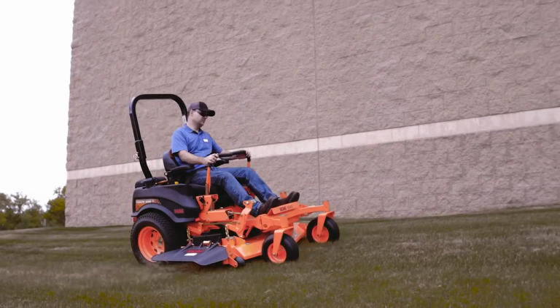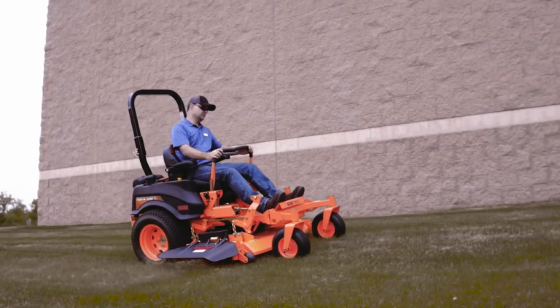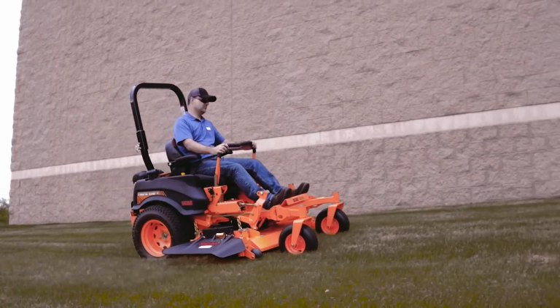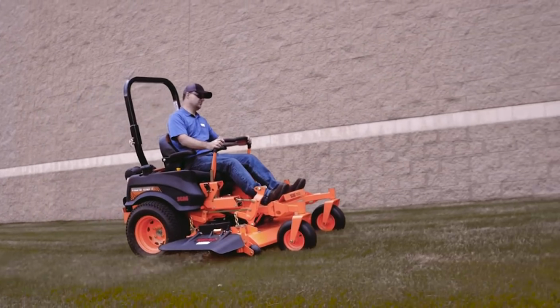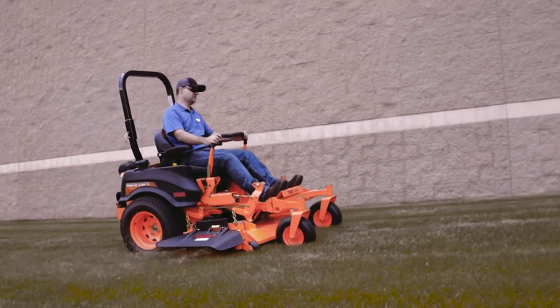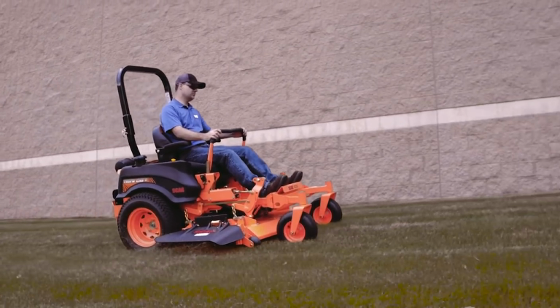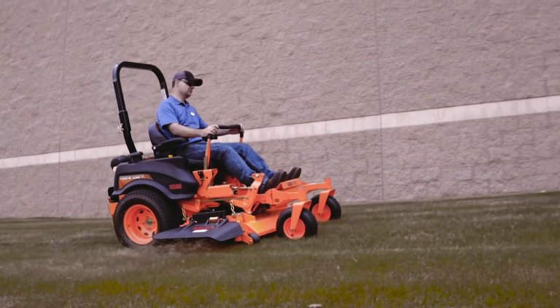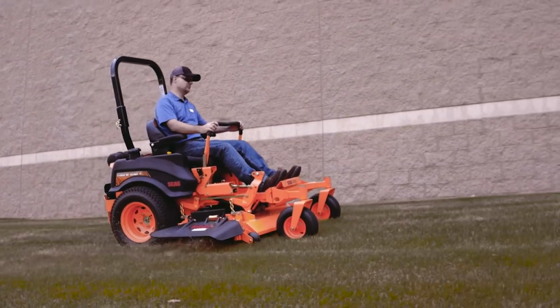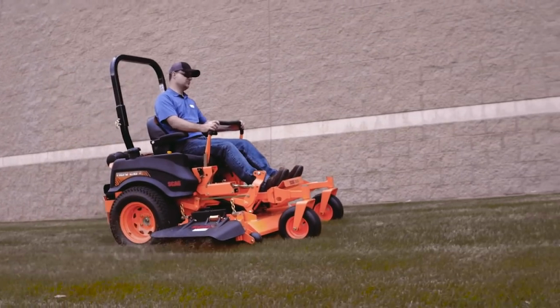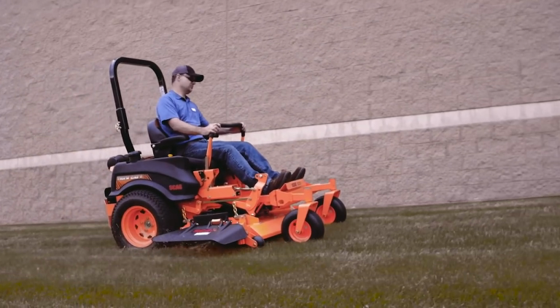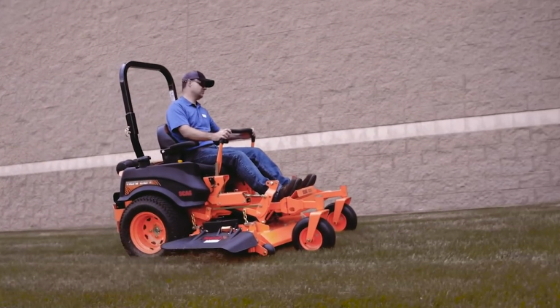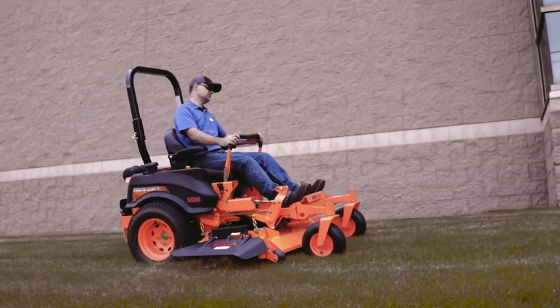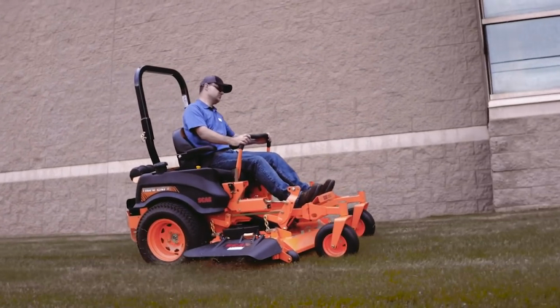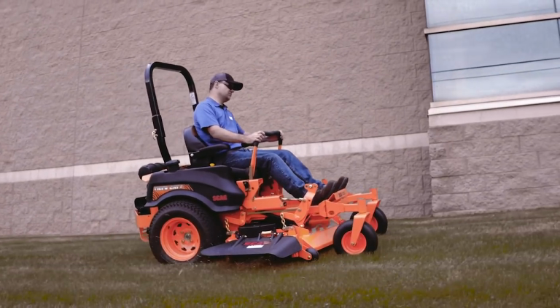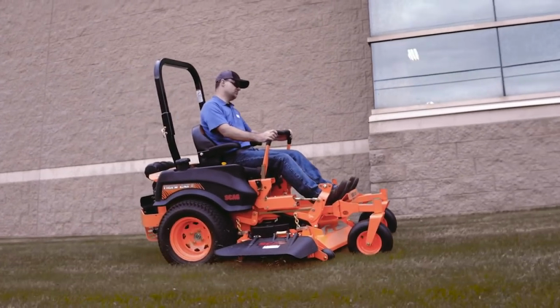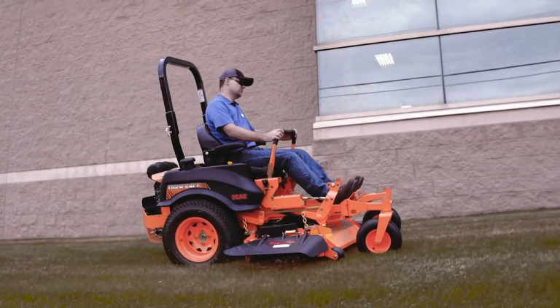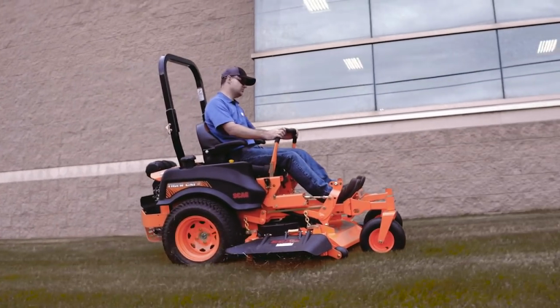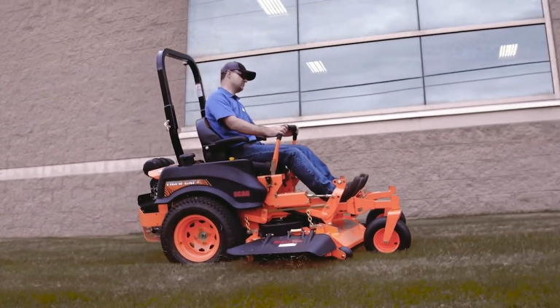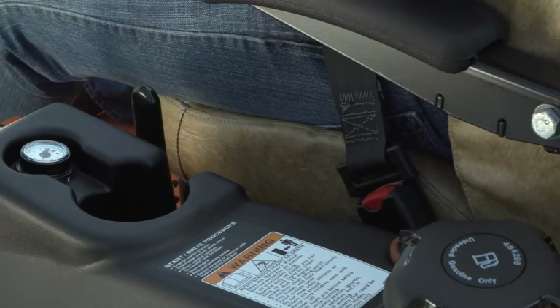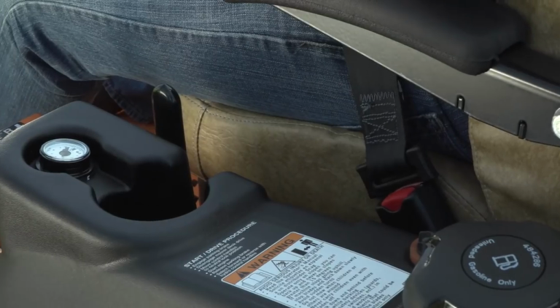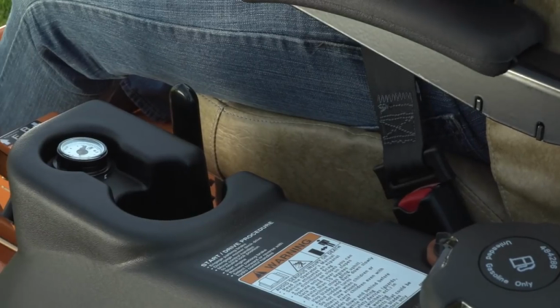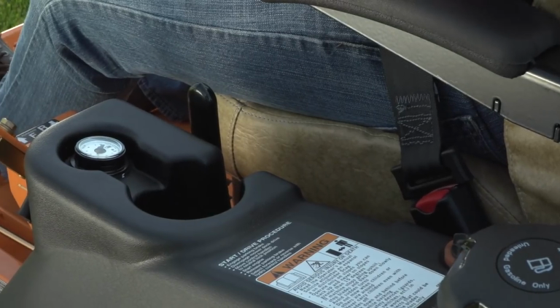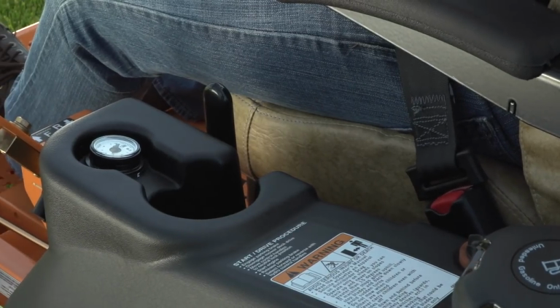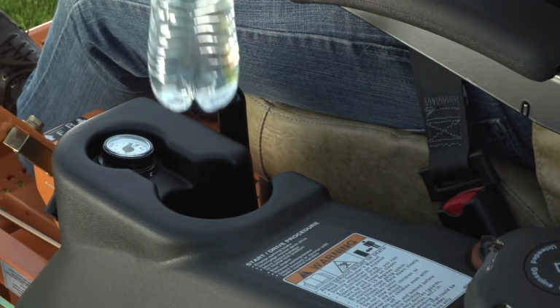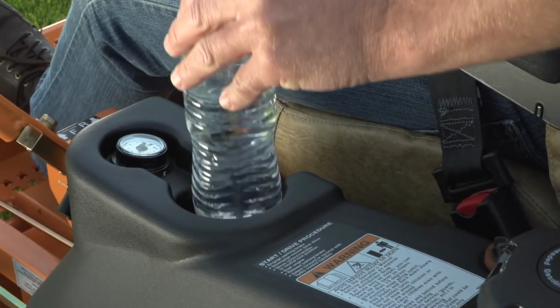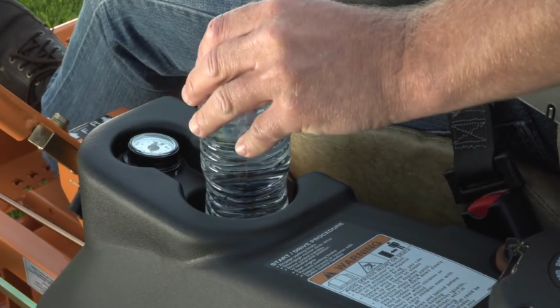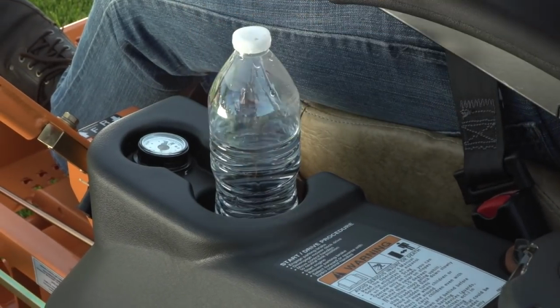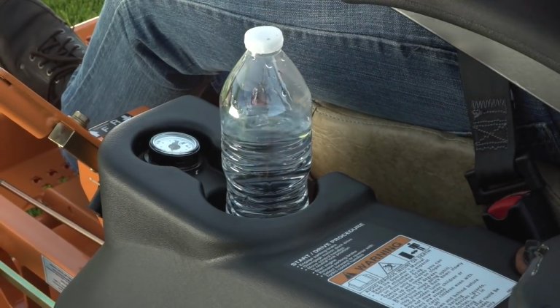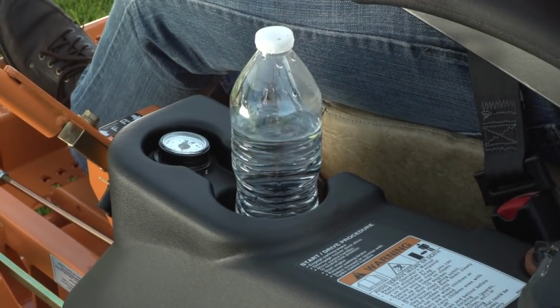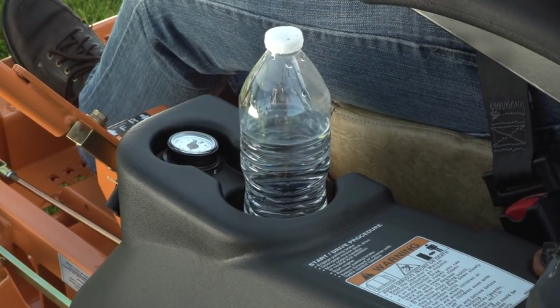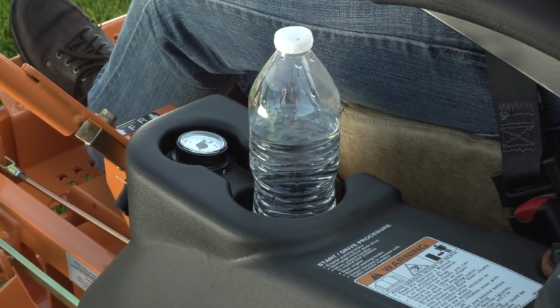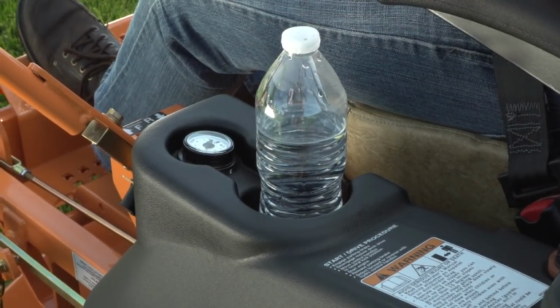The large fuel tanks hold a total of nine and a half gallons to keep you mowing longer without stopping. A molded-in cup holder on the fuel tank keeps refreshment within convenient reach.